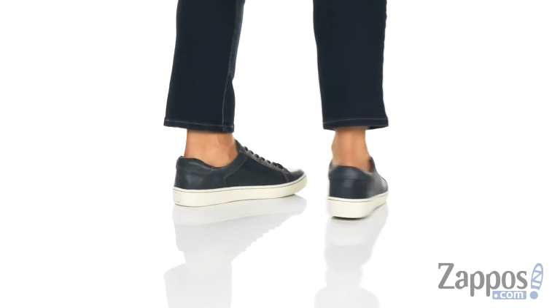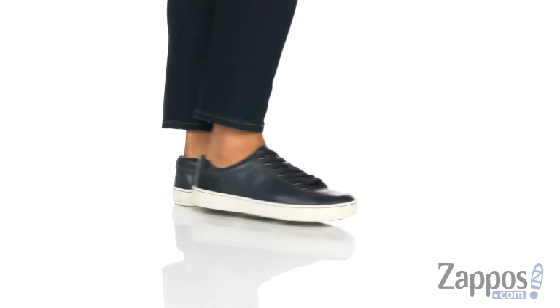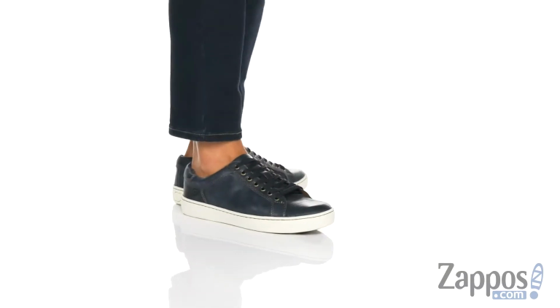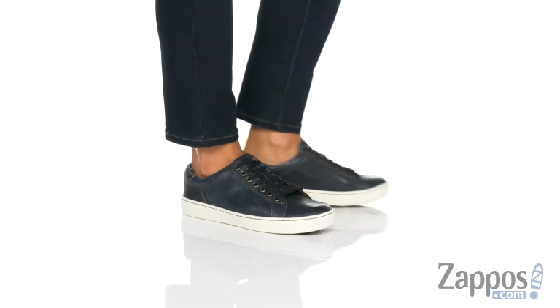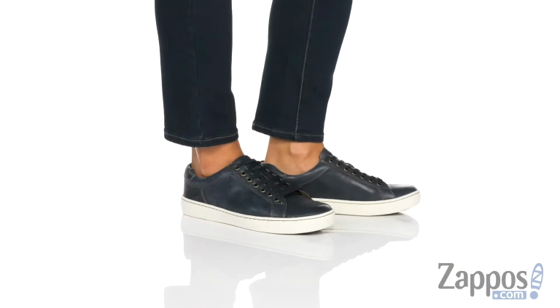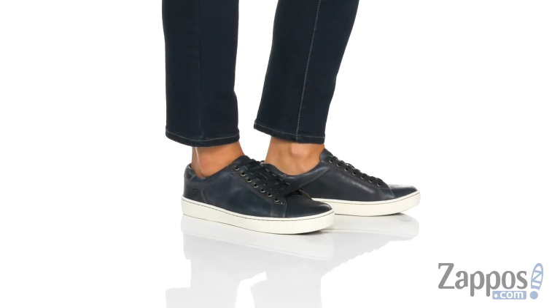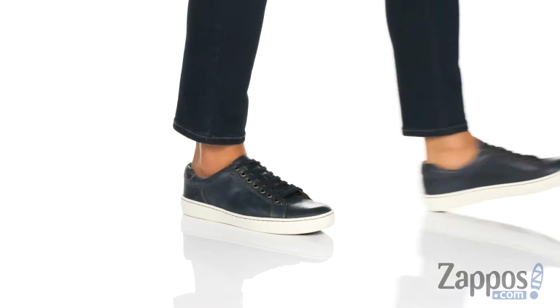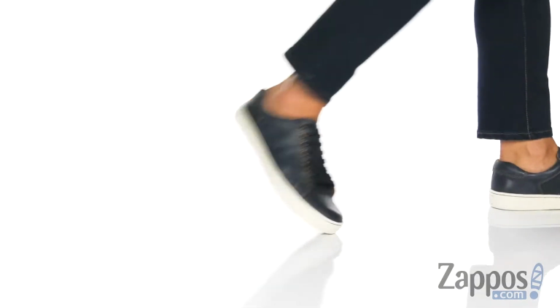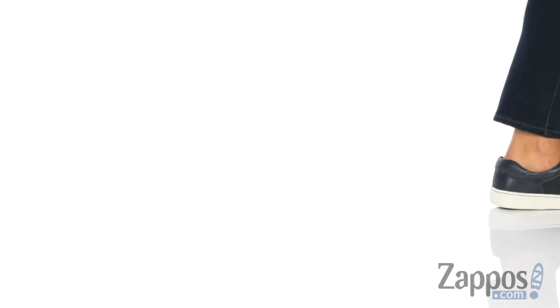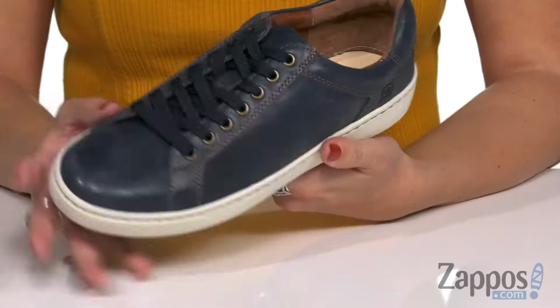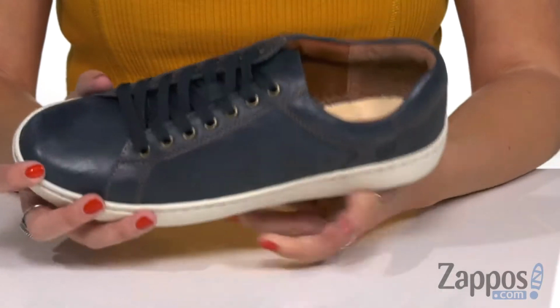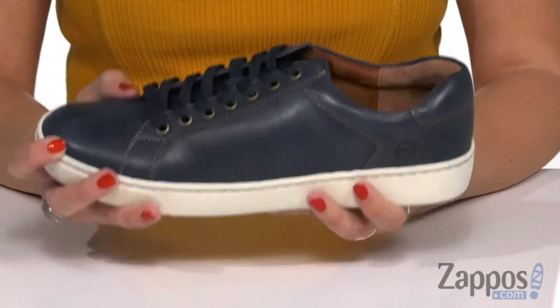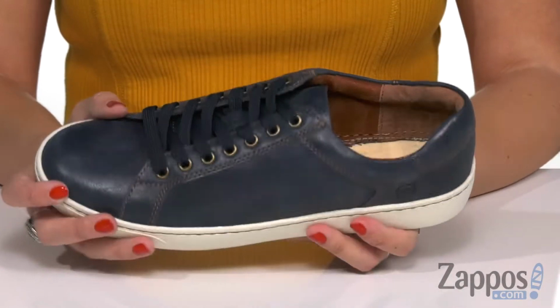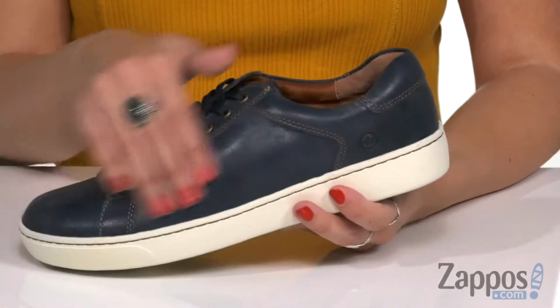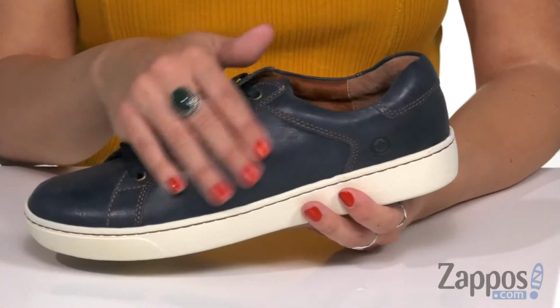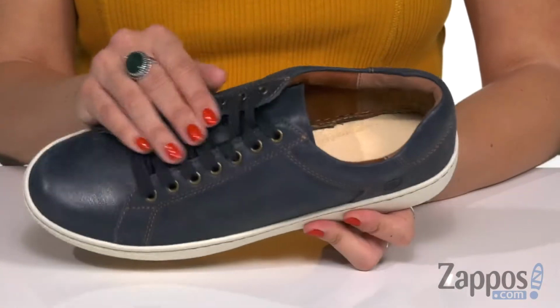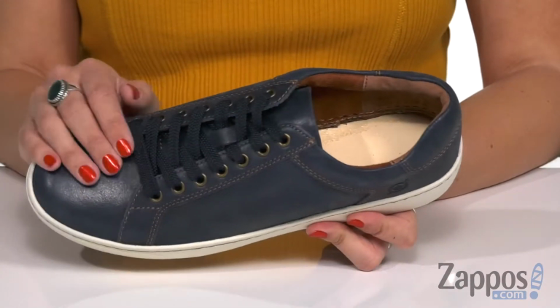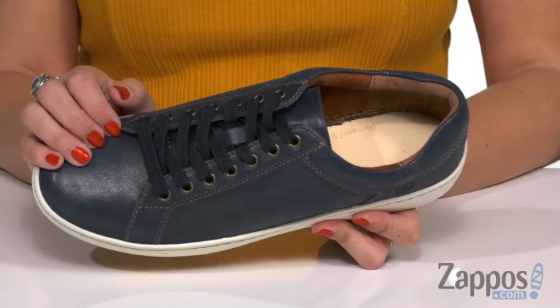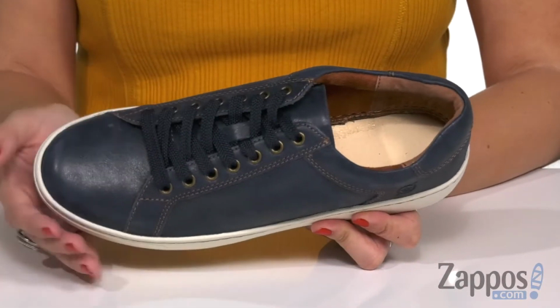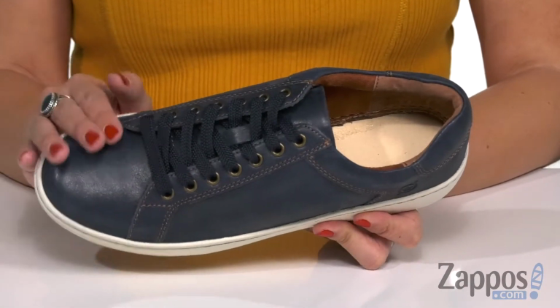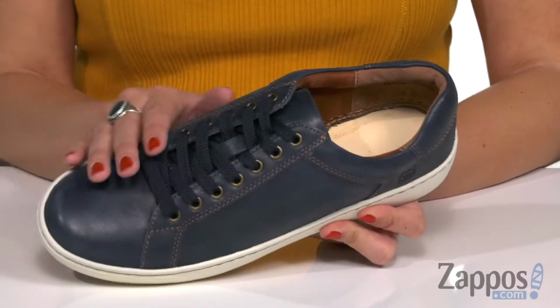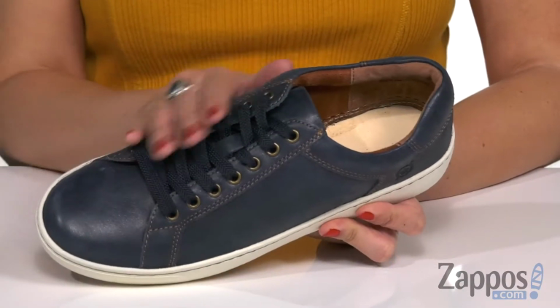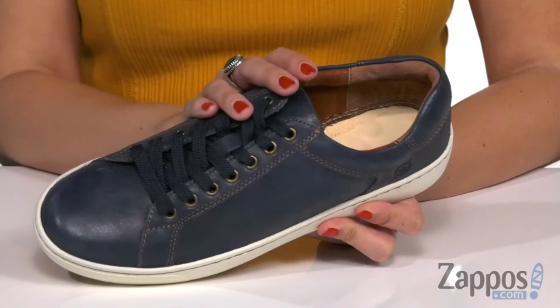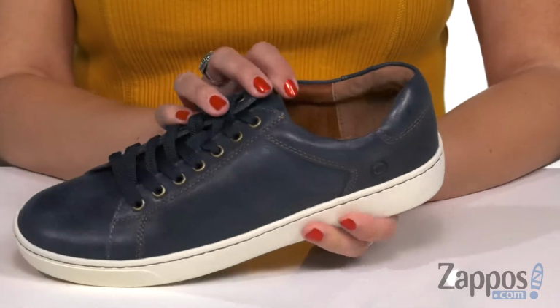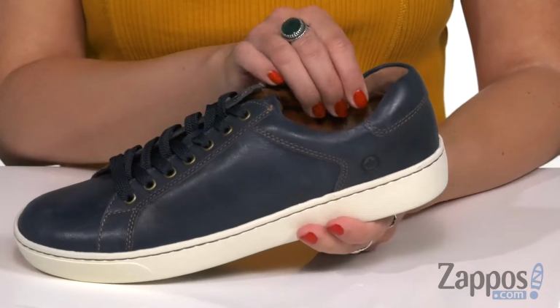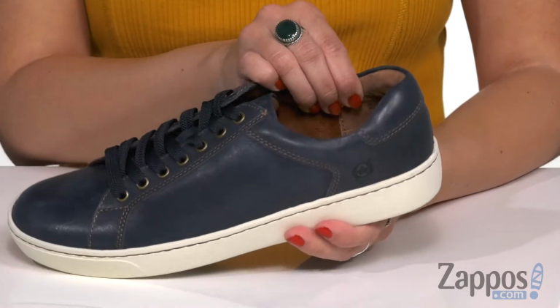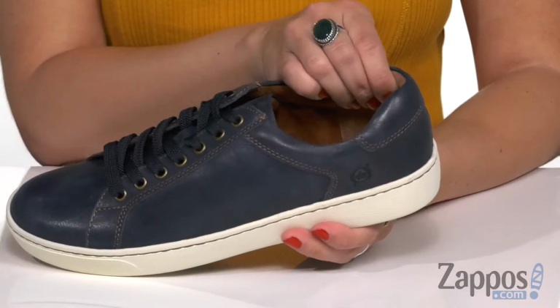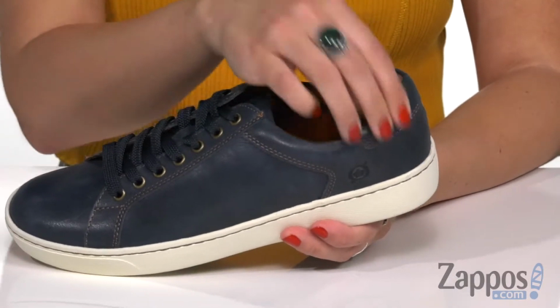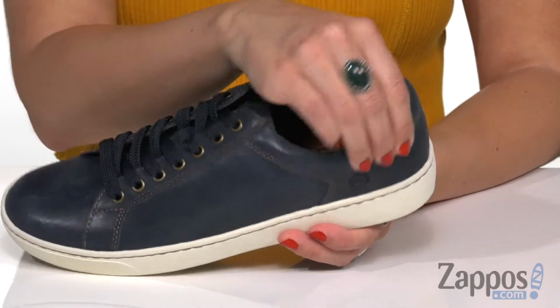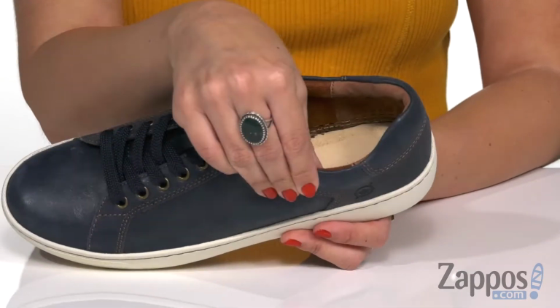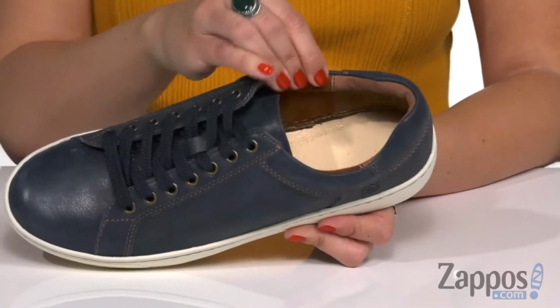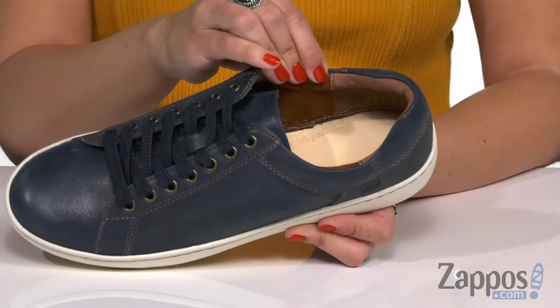These sneakers have a great casual style to them. They are made with a really soft full grain leather upper — you can feel it, it's nice and soft to the touch. Rounded toe, very easy to lace up of course, and you do have lots of padding here around the collar for comfort.